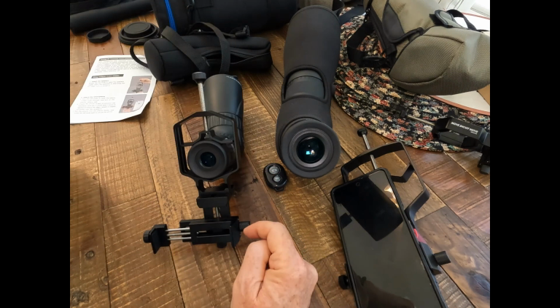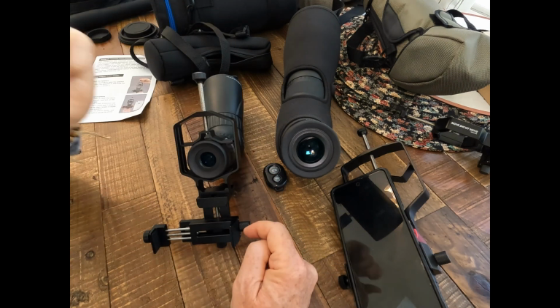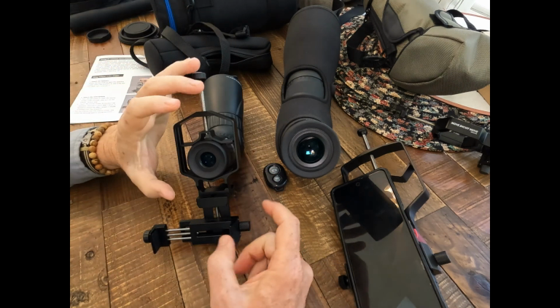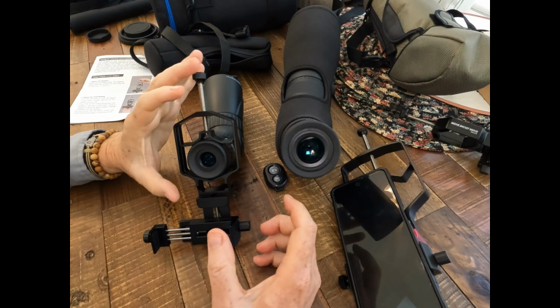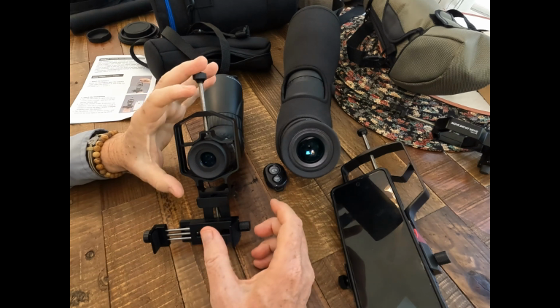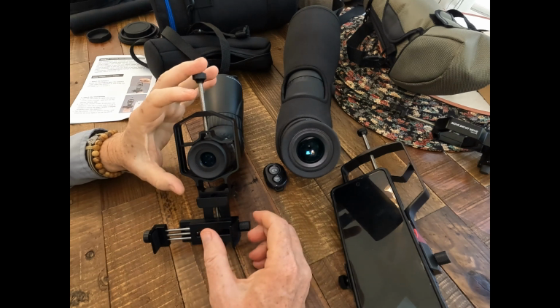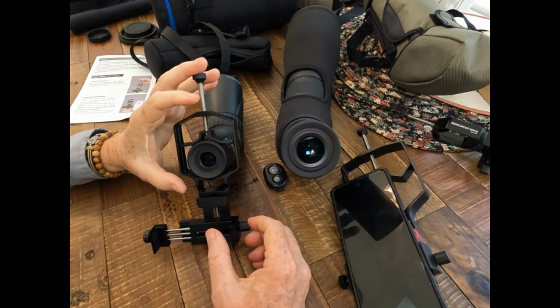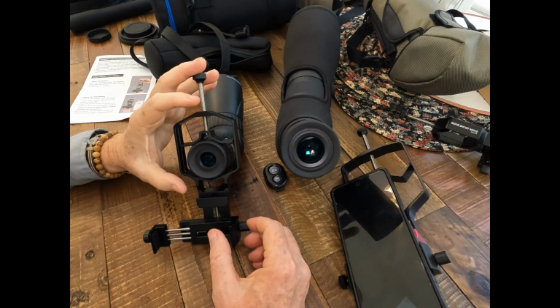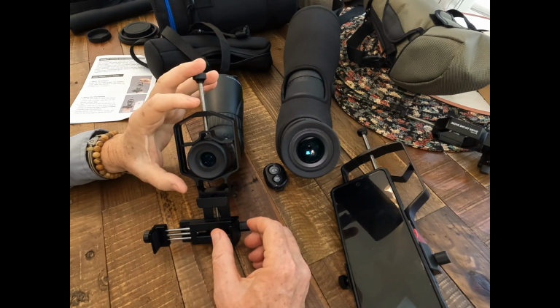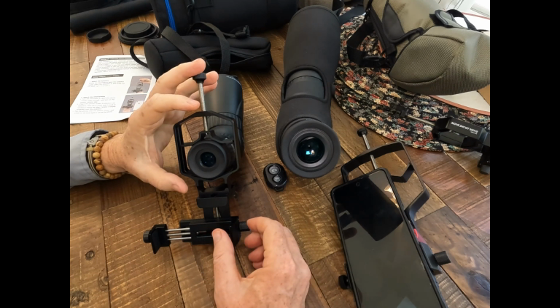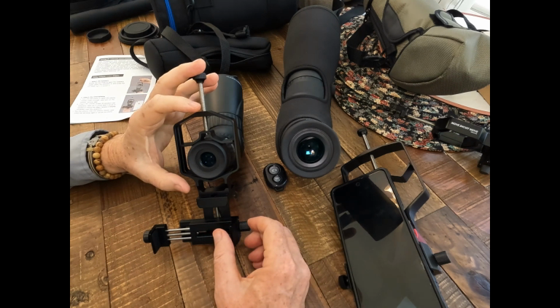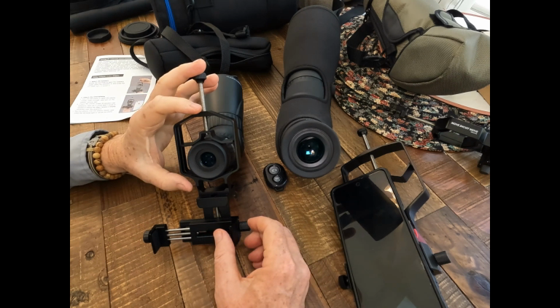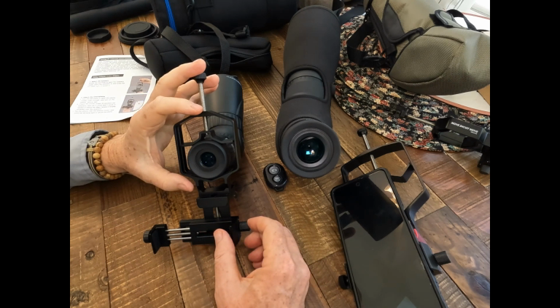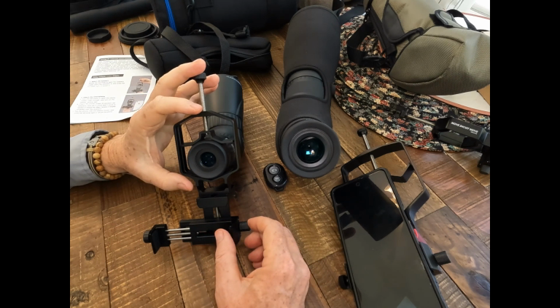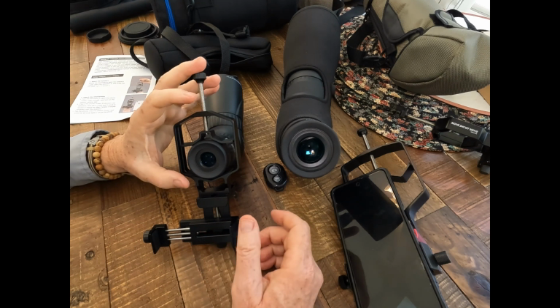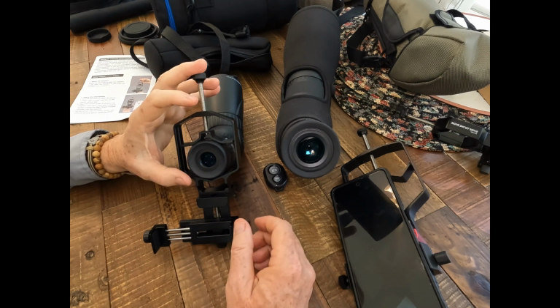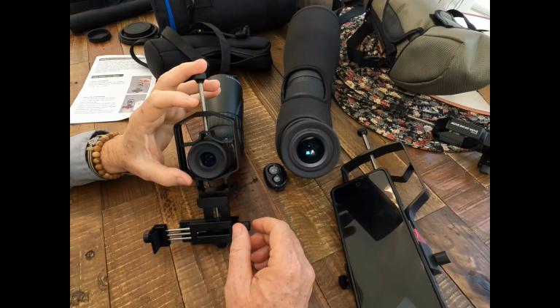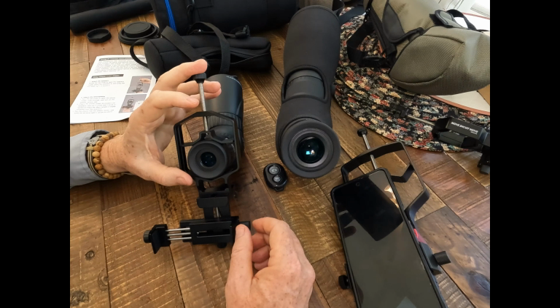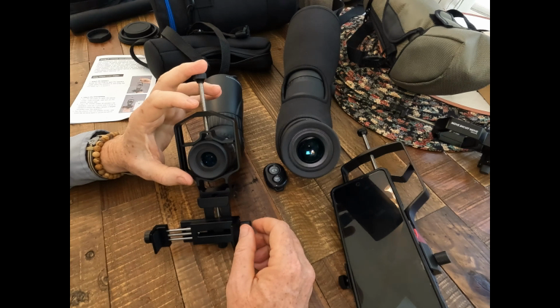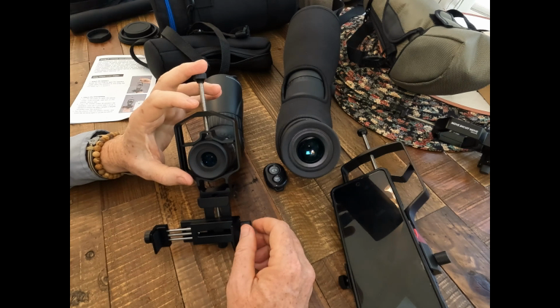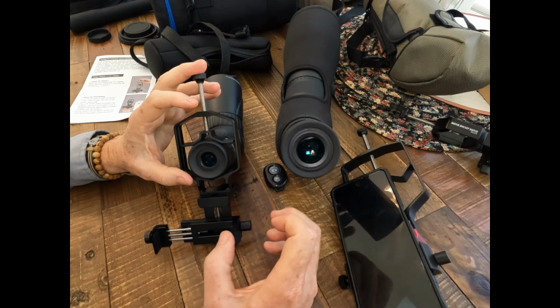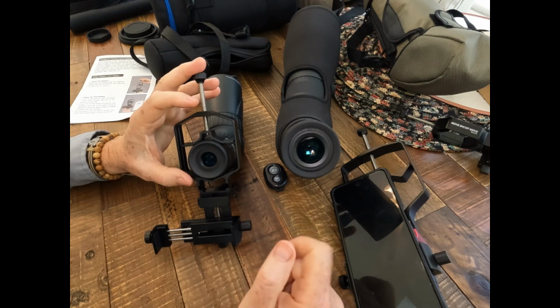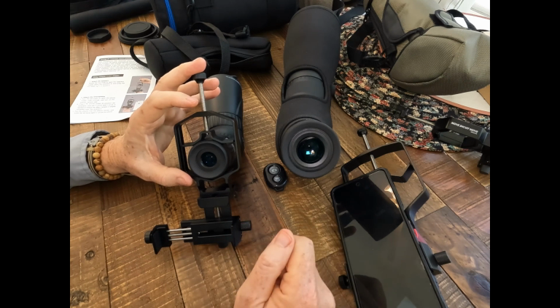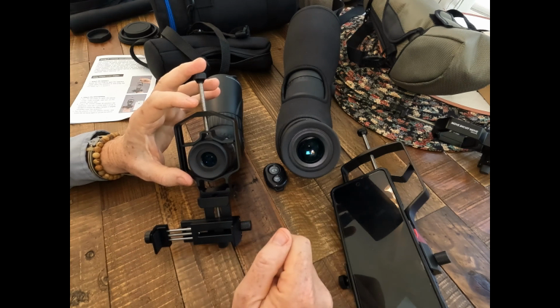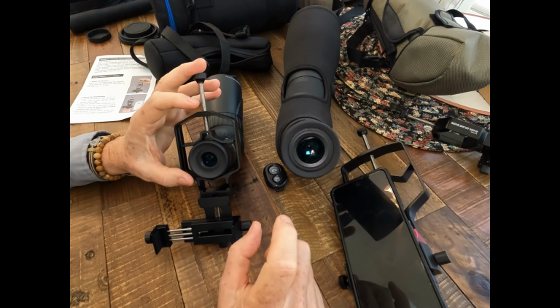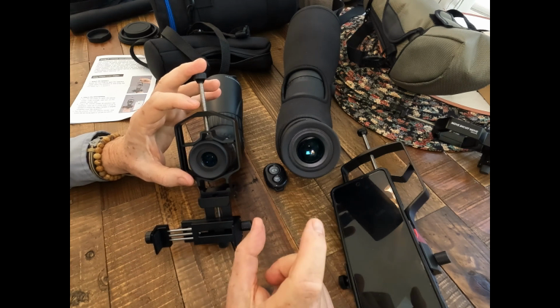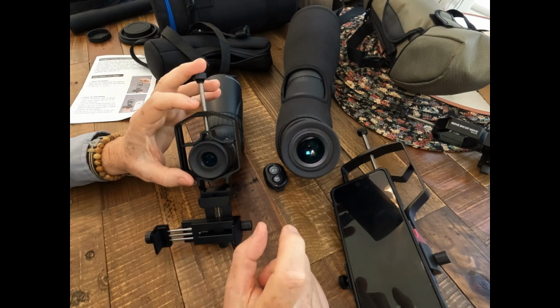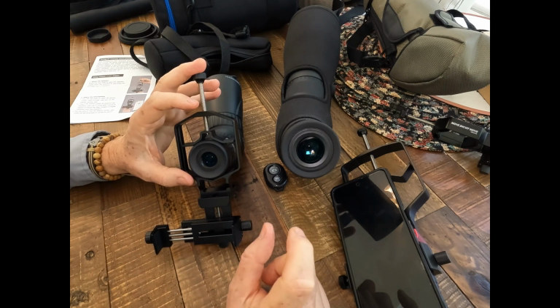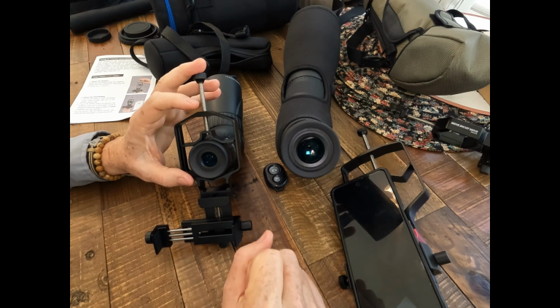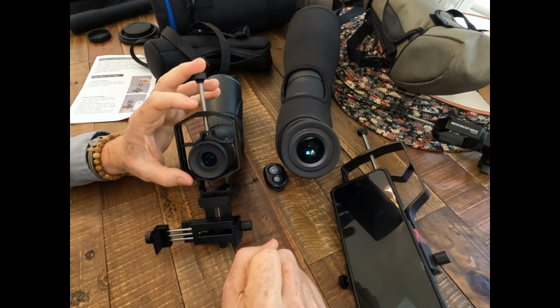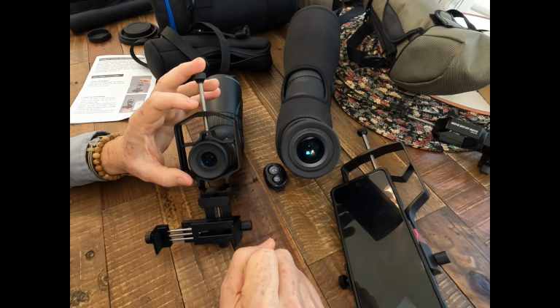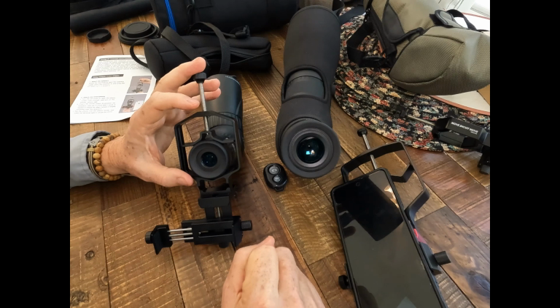You see a lot of similar looking adapters out there, but if they're only two-axis they're not going to be that easy to adjust. In fact, it's going to be almost impossible to get the perfect adjustment you want, because you really need that depth adjustment to get things just right.